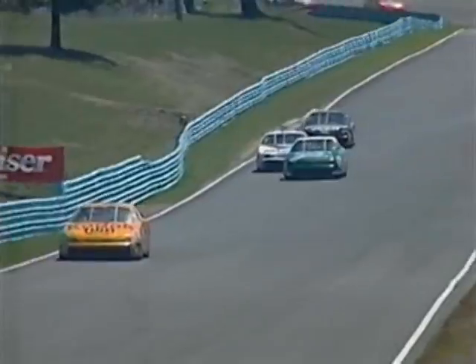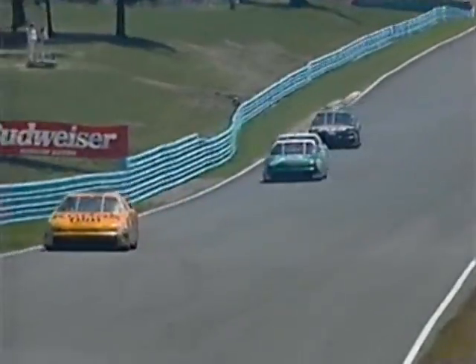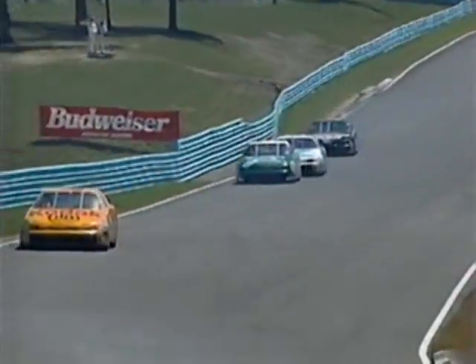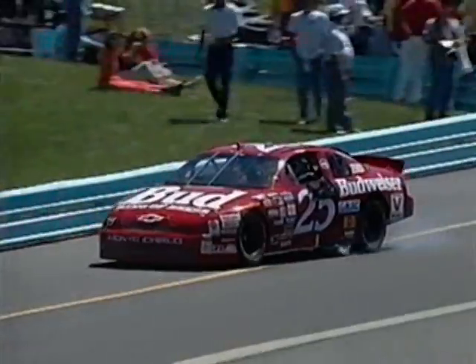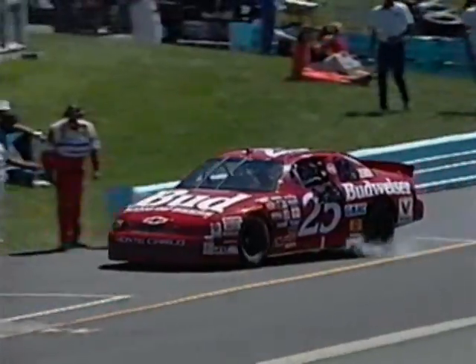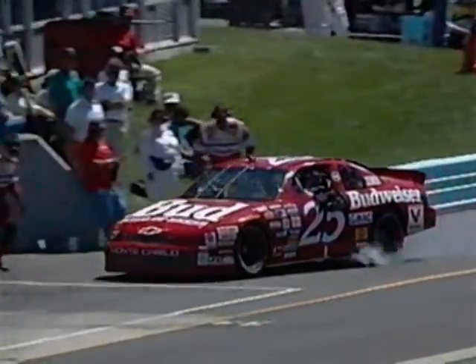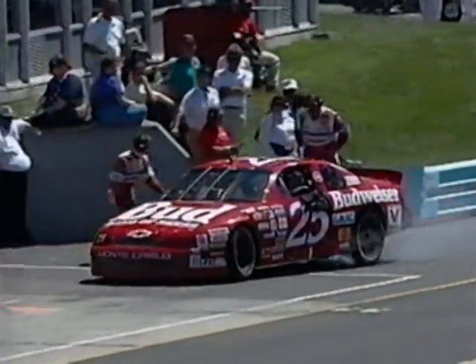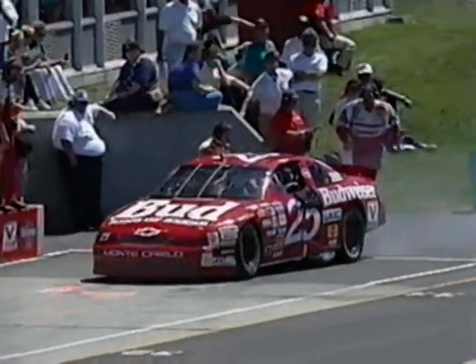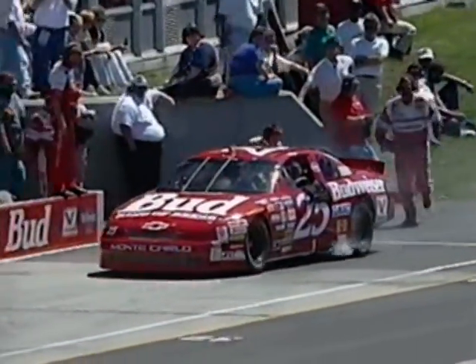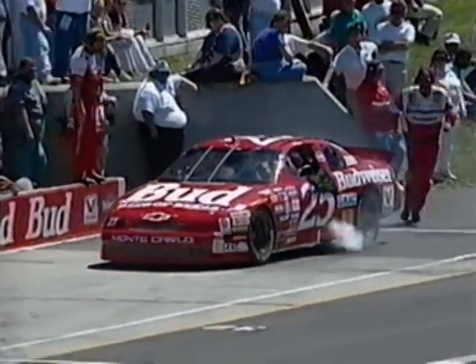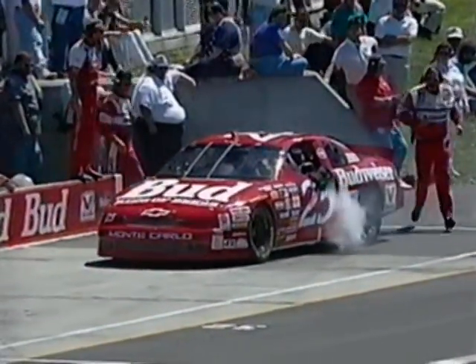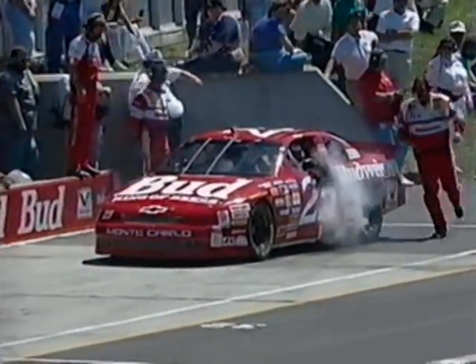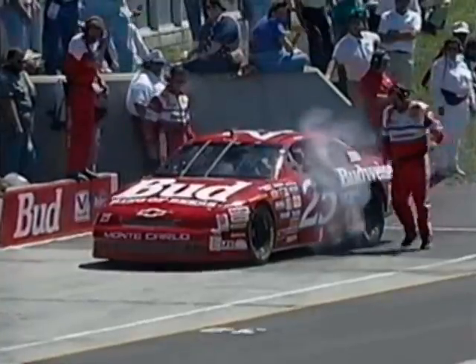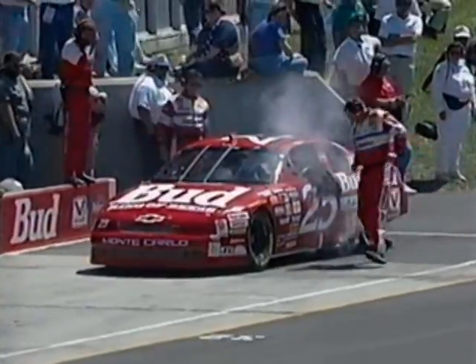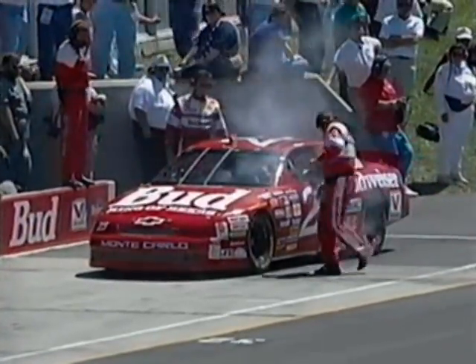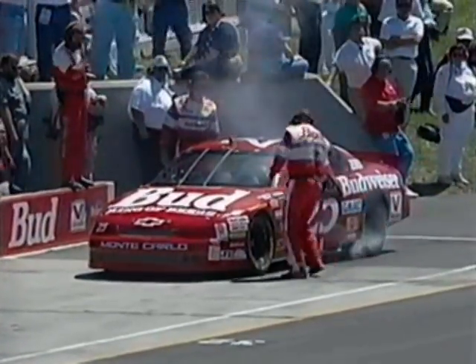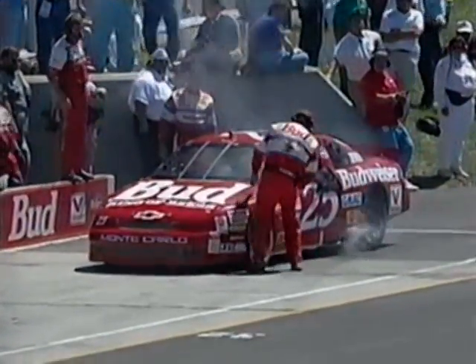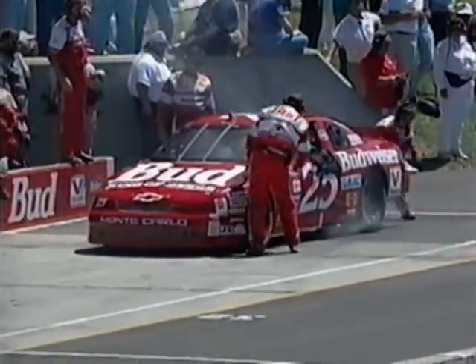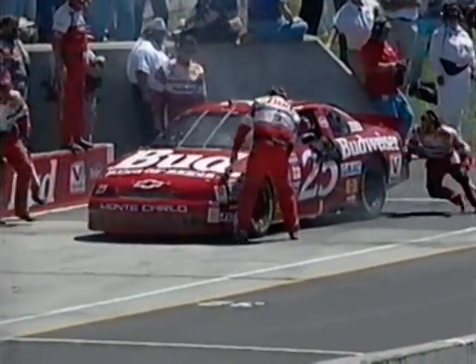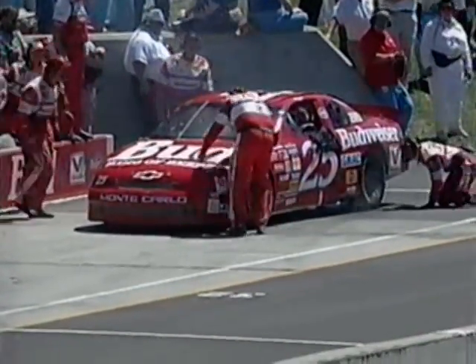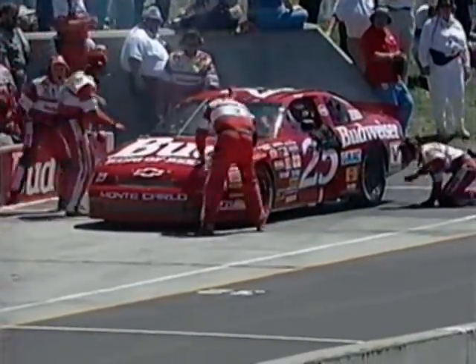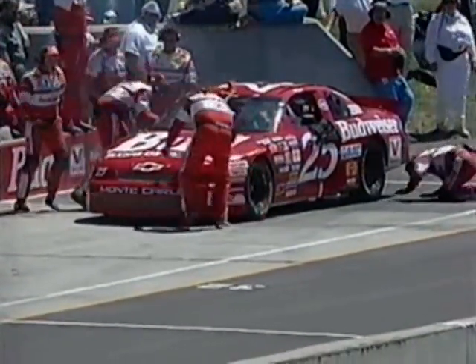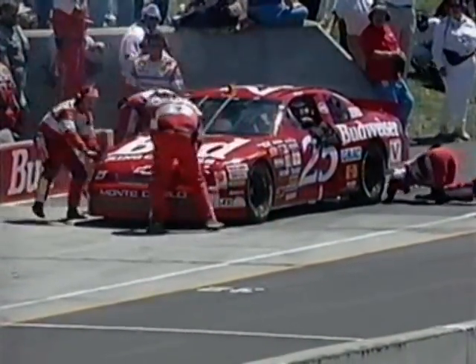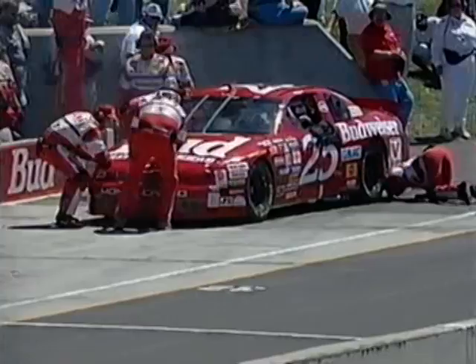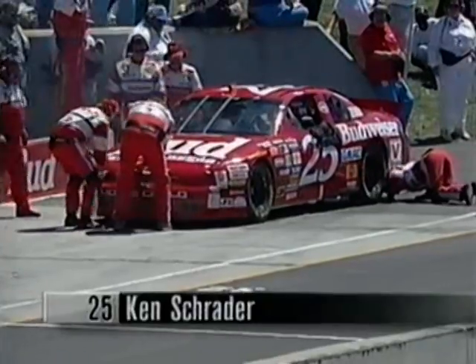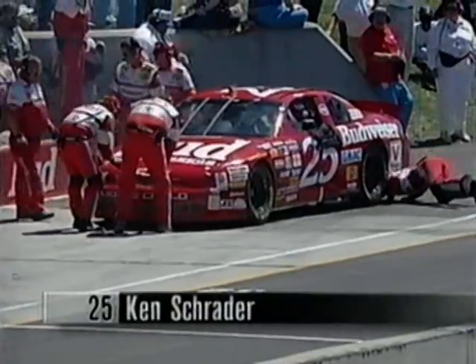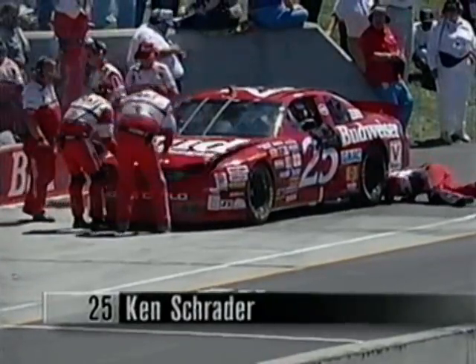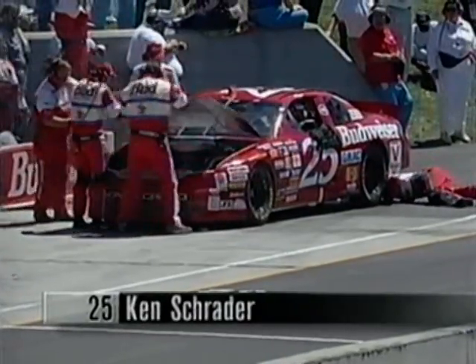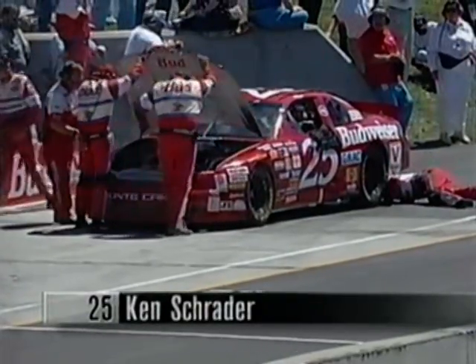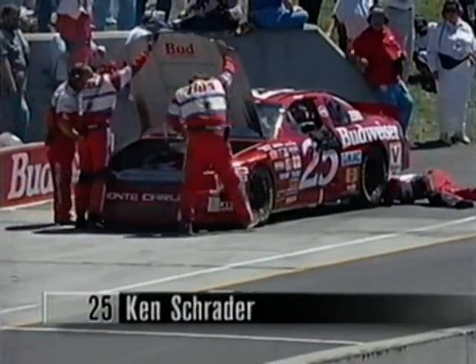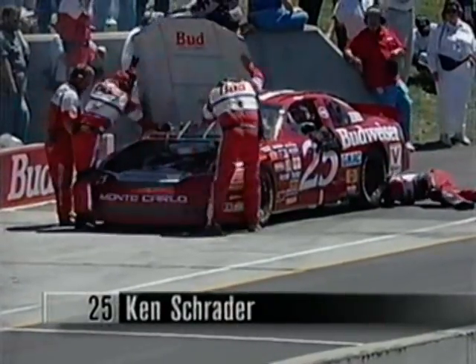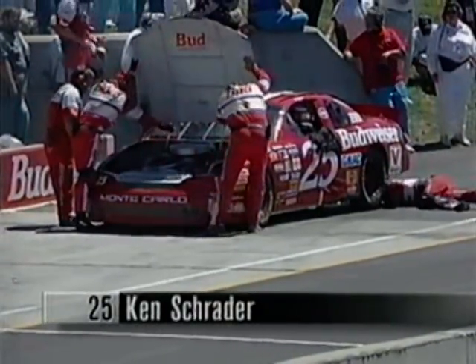We understand the 25 car — Ken Schrader is in trouble with a lot of smoke coming from the left side of that machine. Yes, so we've got the exhaust pipe, so that's not too good. It could be a transmission problem for Ken Schrader.